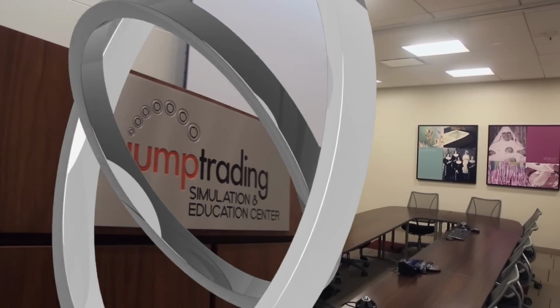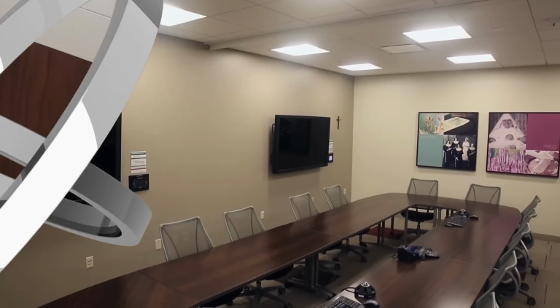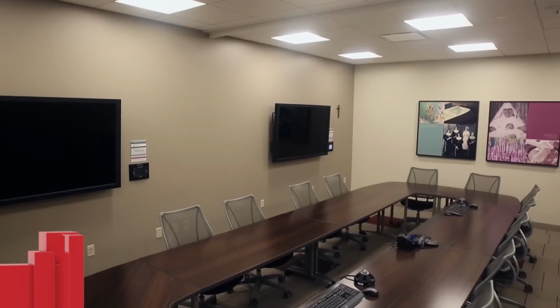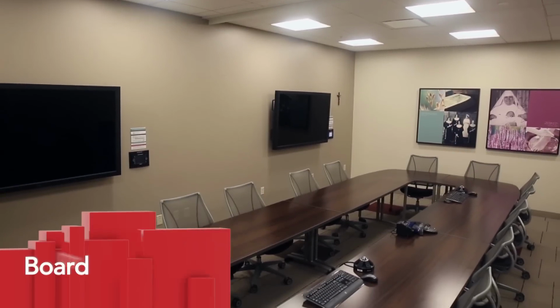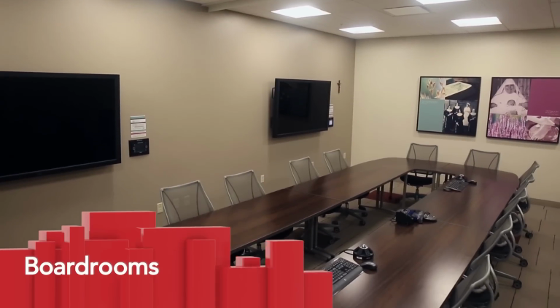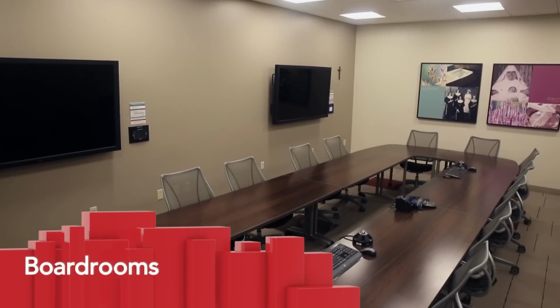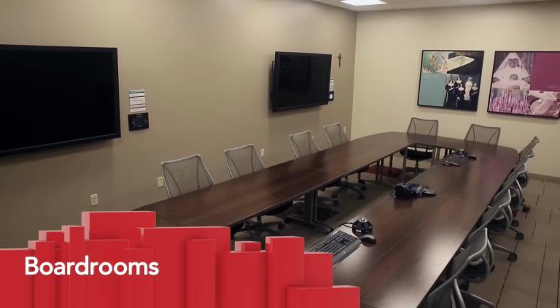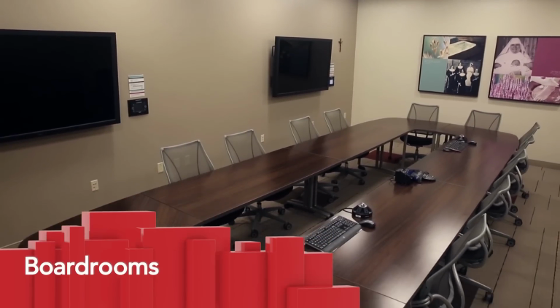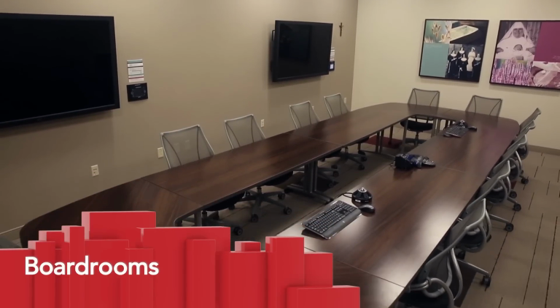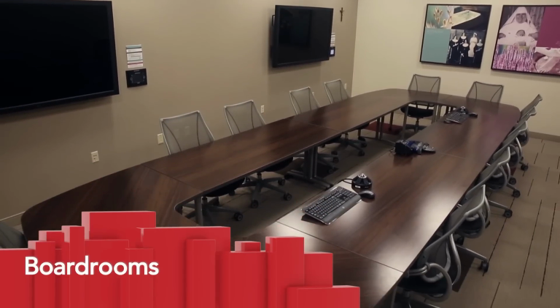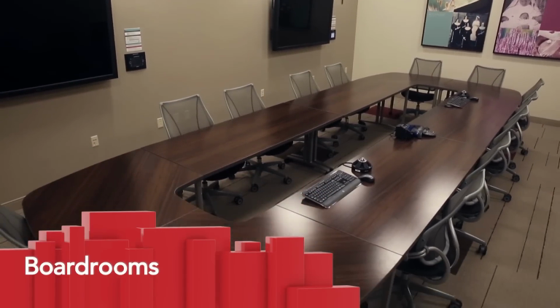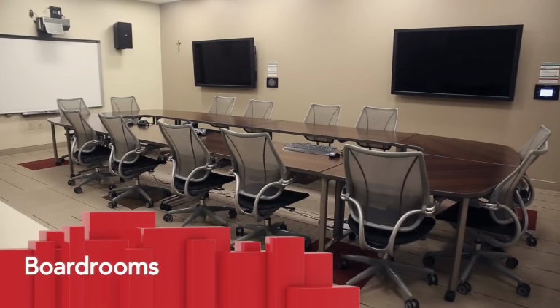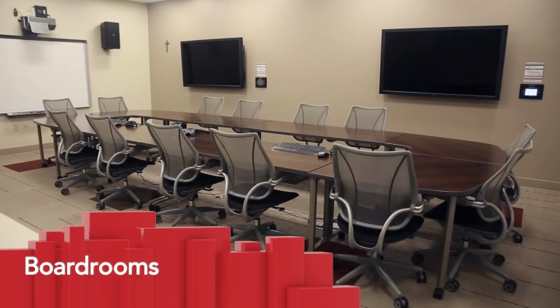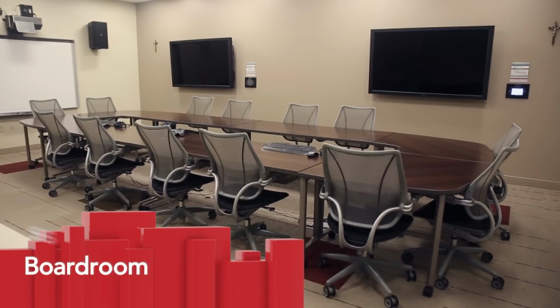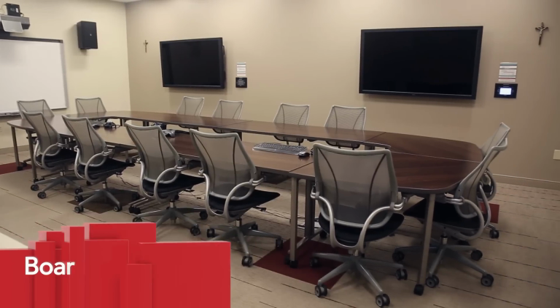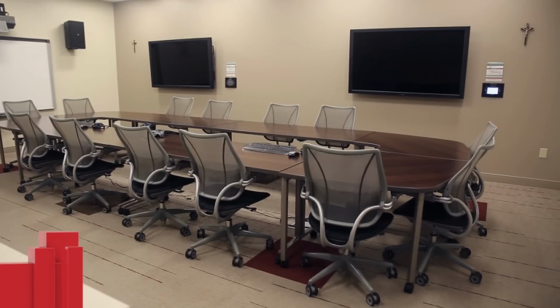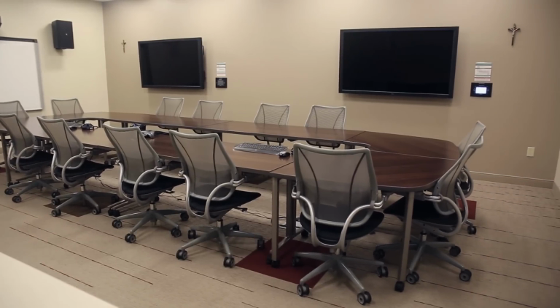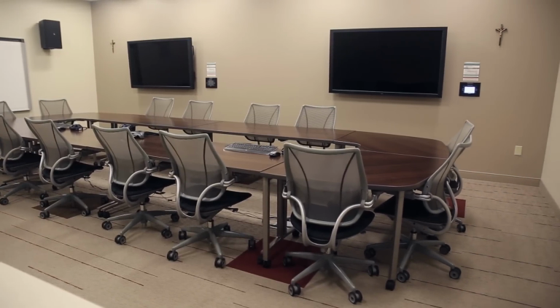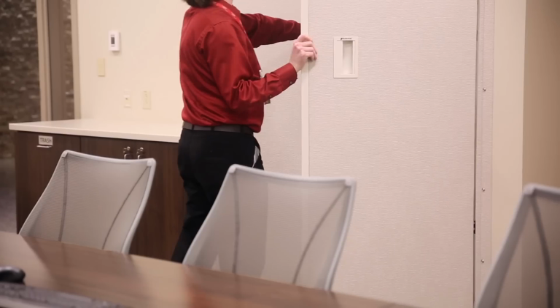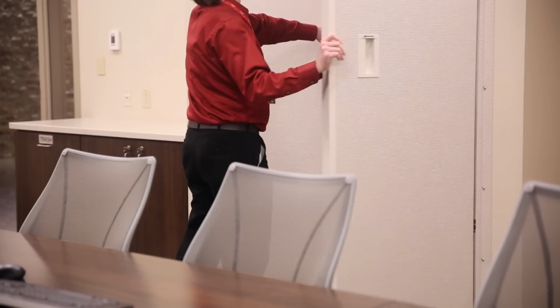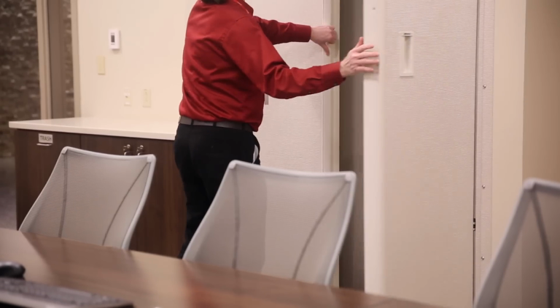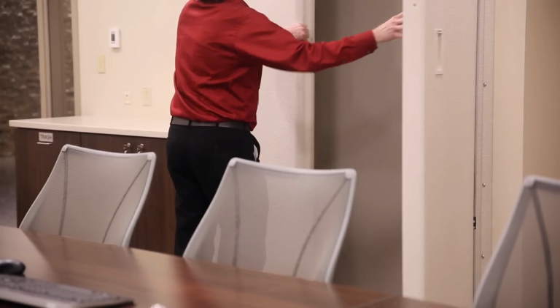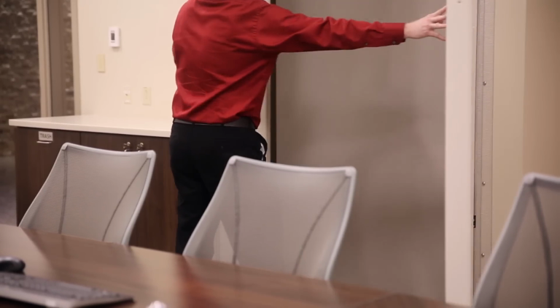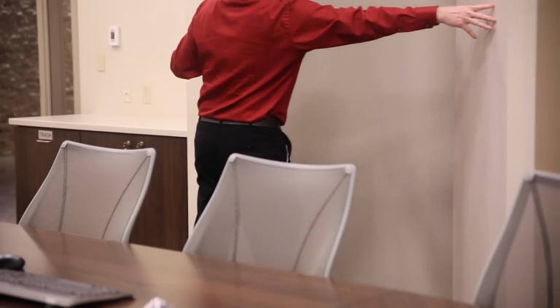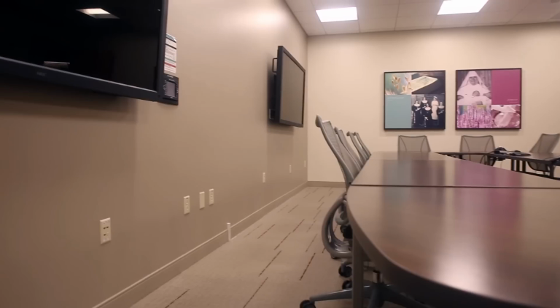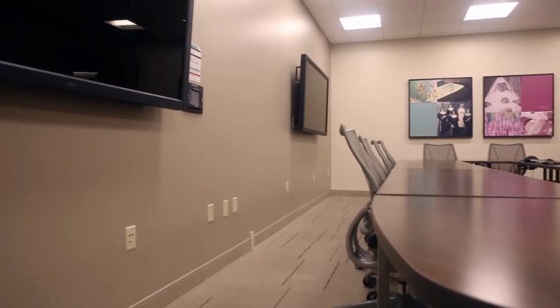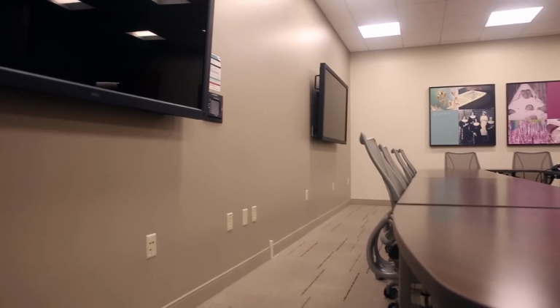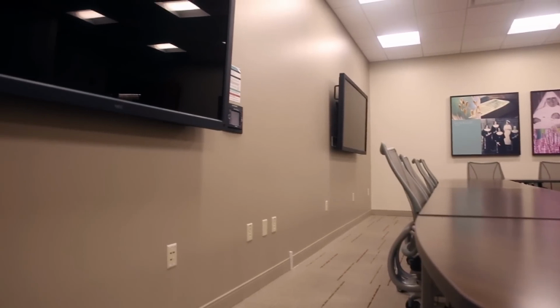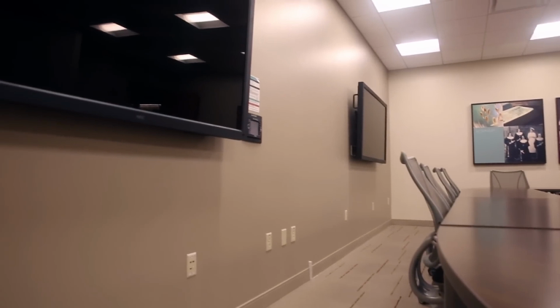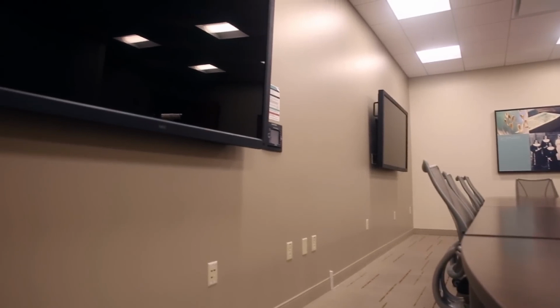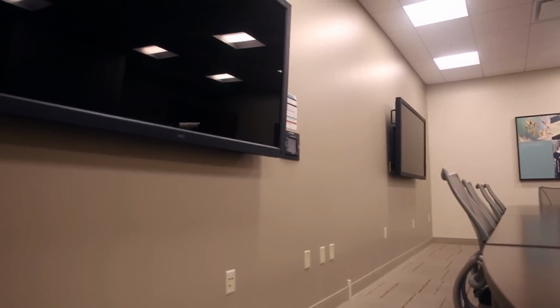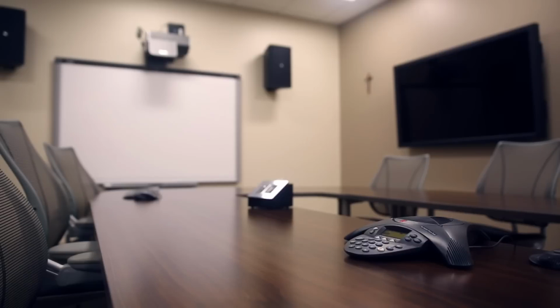The boardroom is perfect for small group meetings, seating up to 14. The room can also be divided in half, creating two standalone rooms holding eight people each.